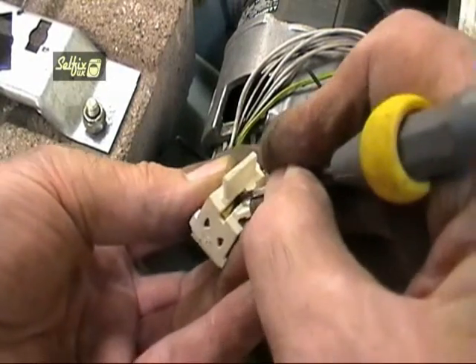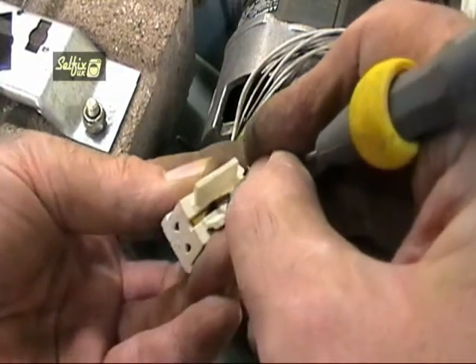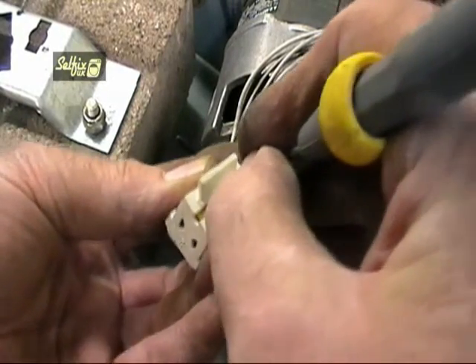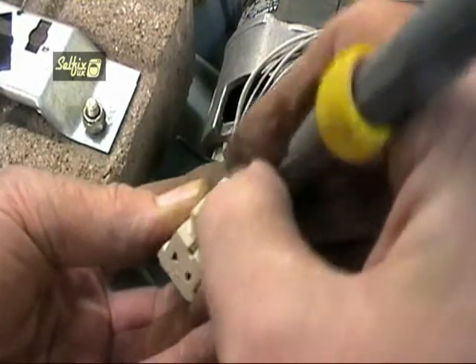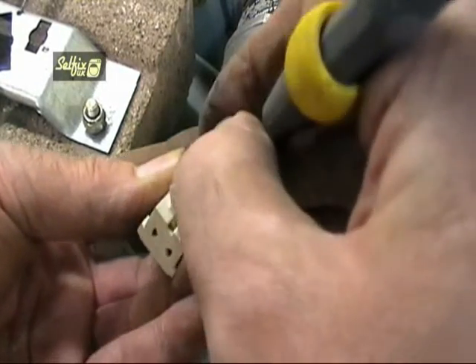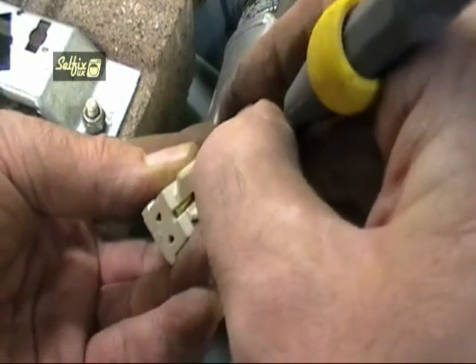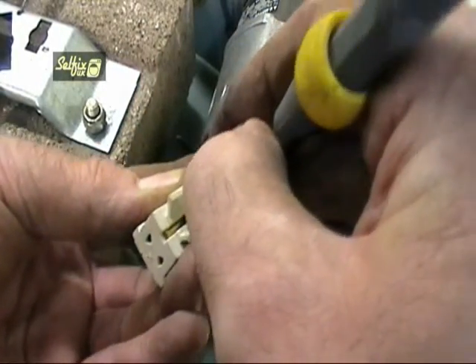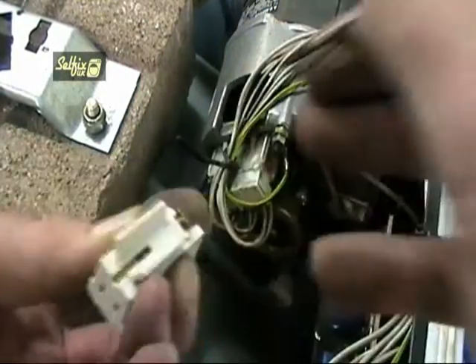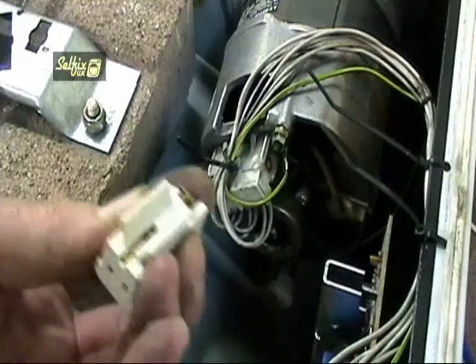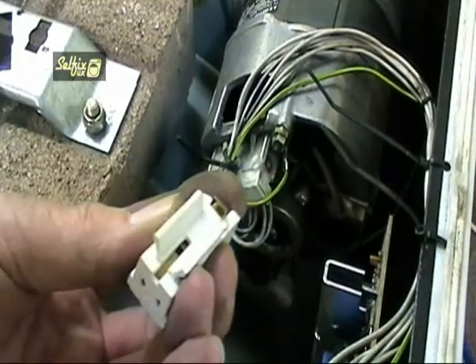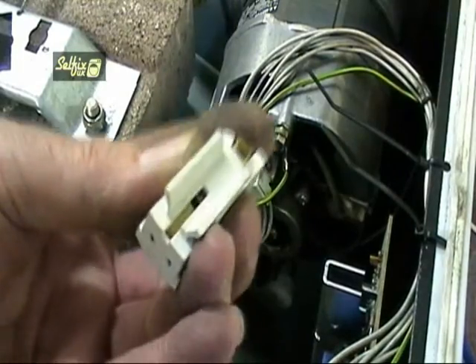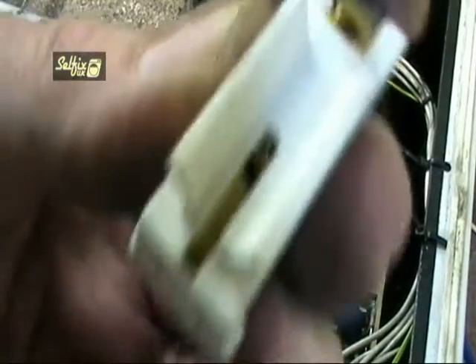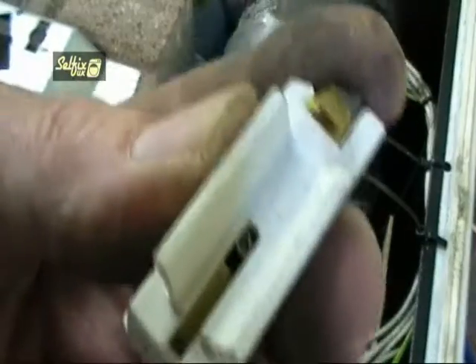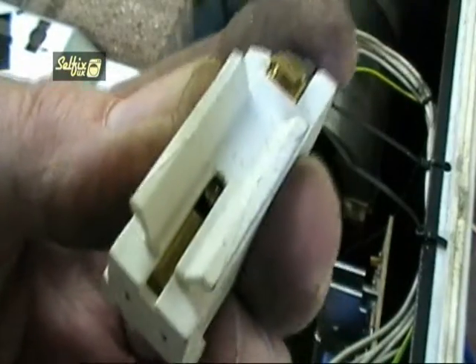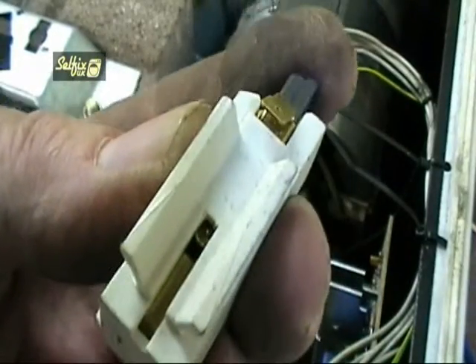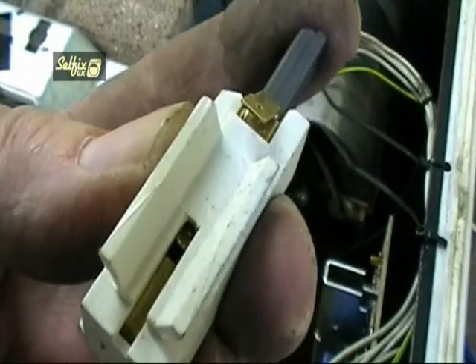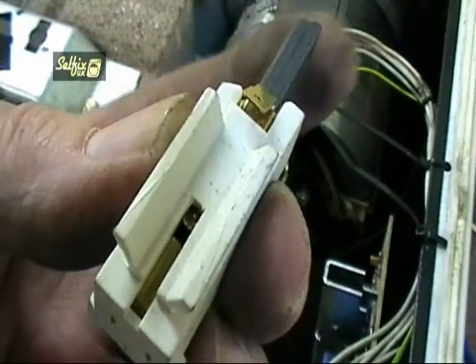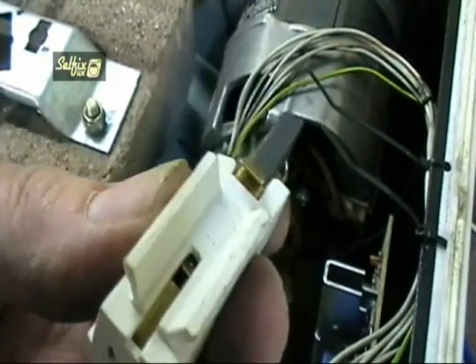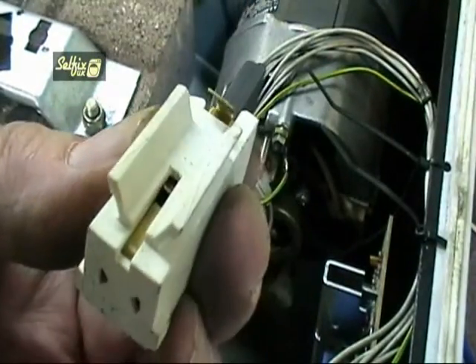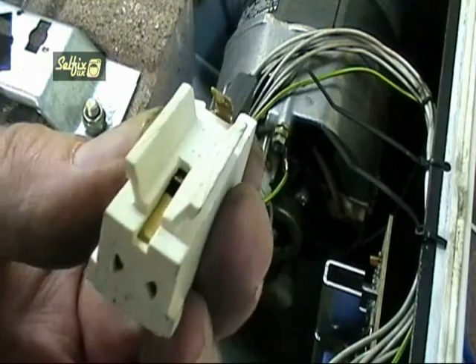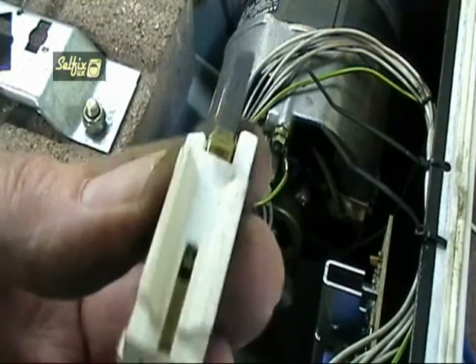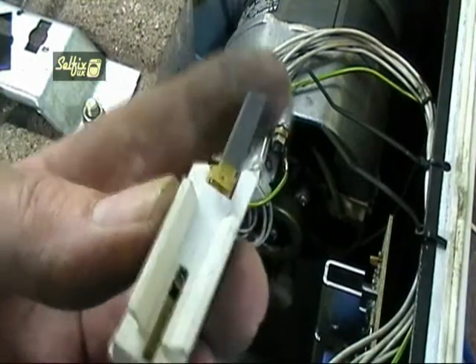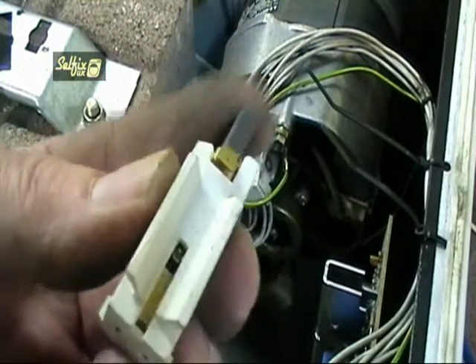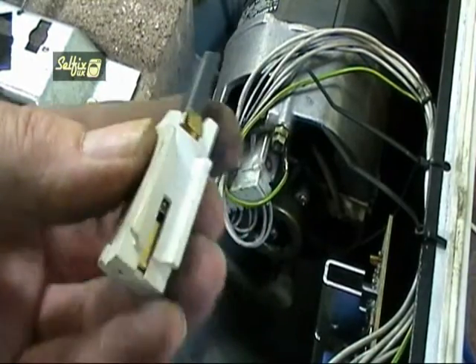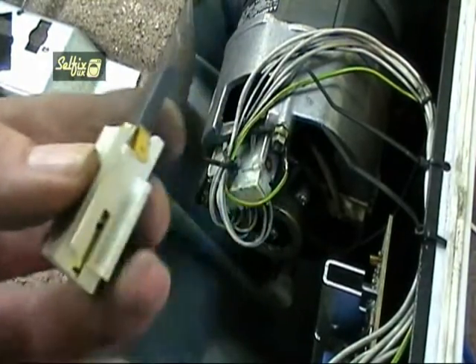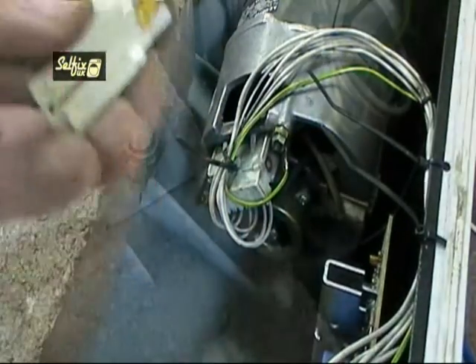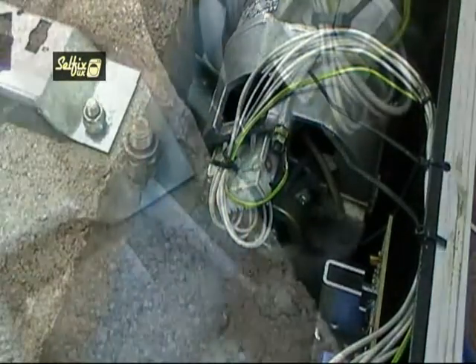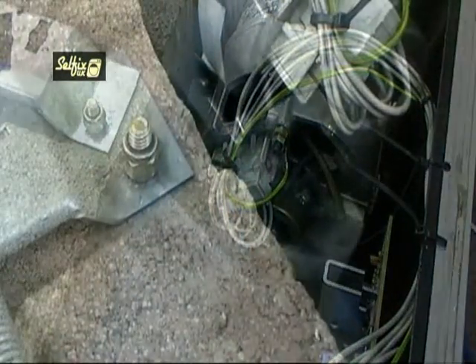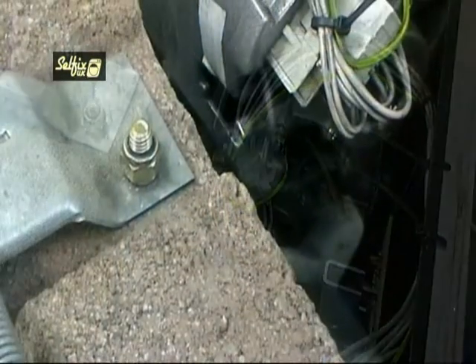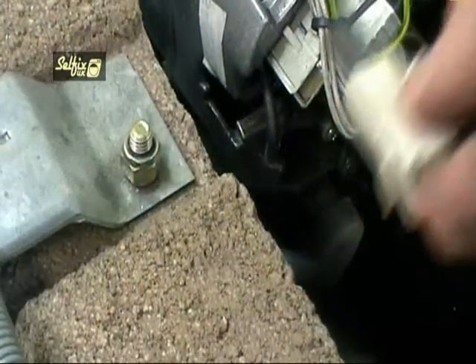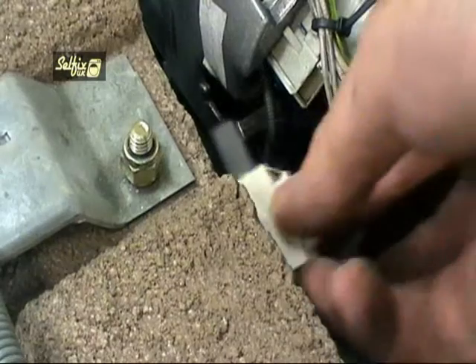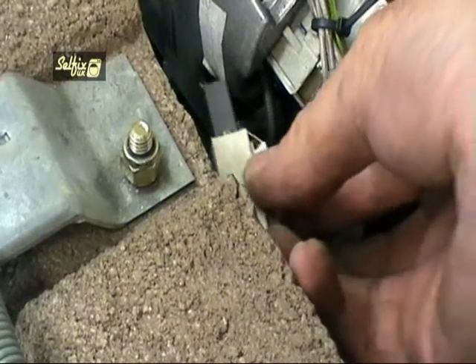When you take the brush assembly out of the bag, the brushes should be held inside a plastic housing to prevent them getting broken. You will have to lever up a small brass tag that holds them in place. If you put your finger over the end it will prevent the brush from shooting out when the tag has been lifted.